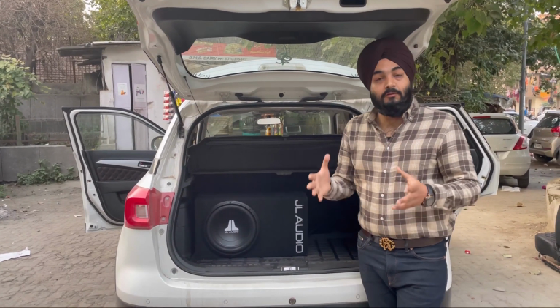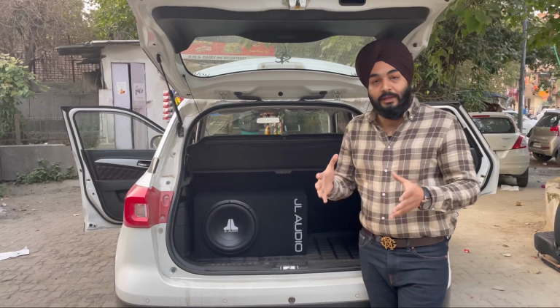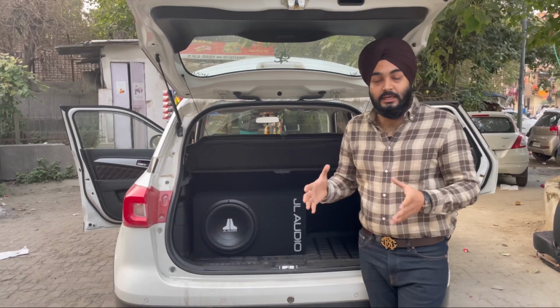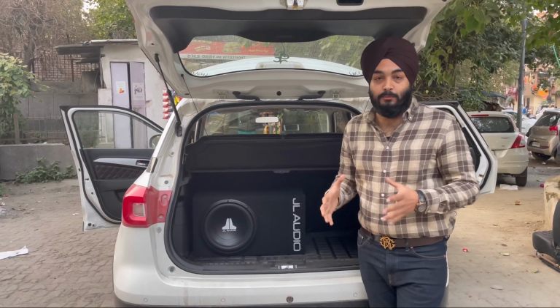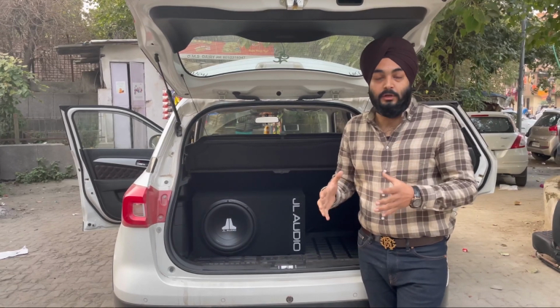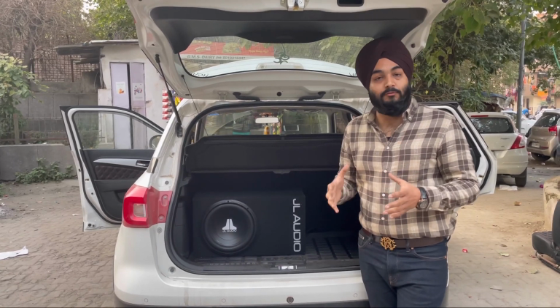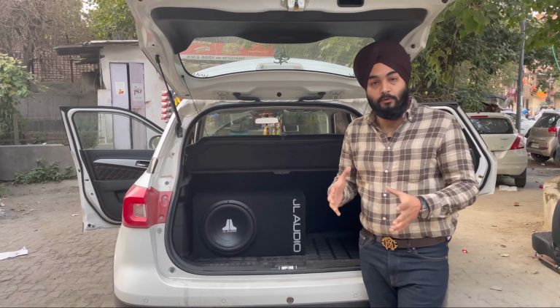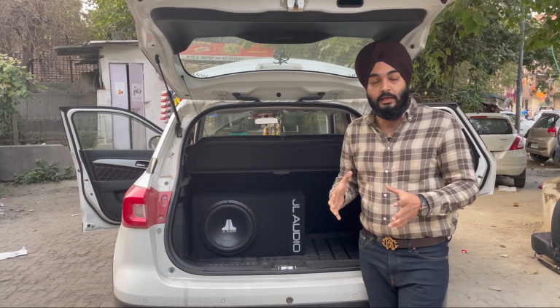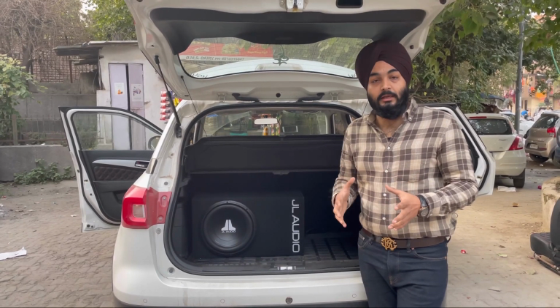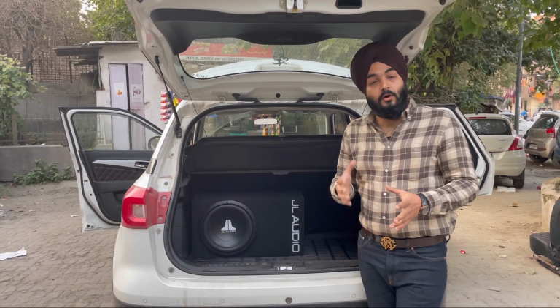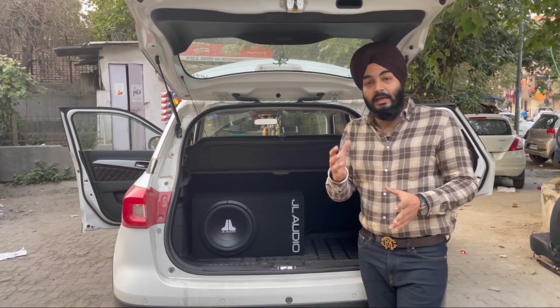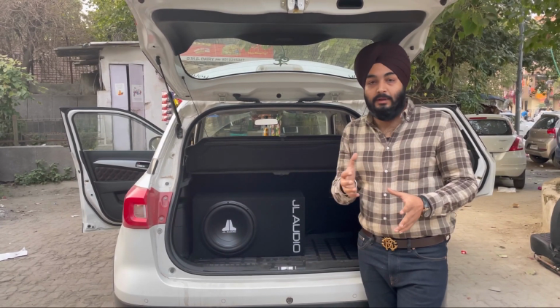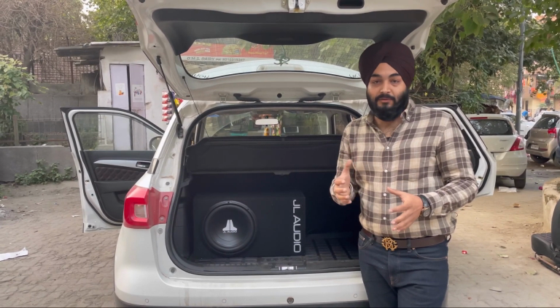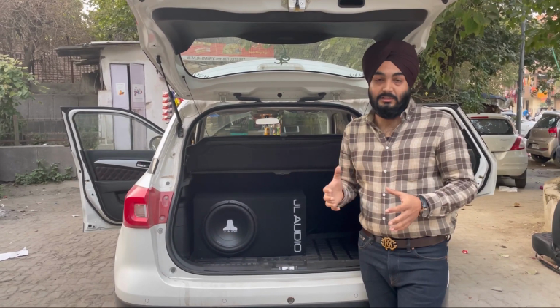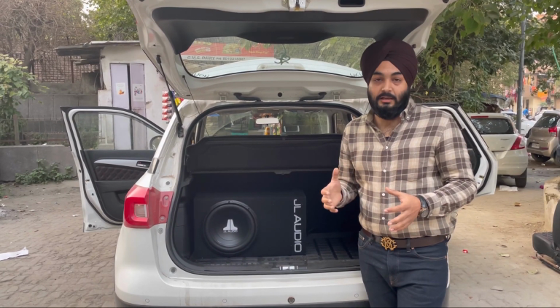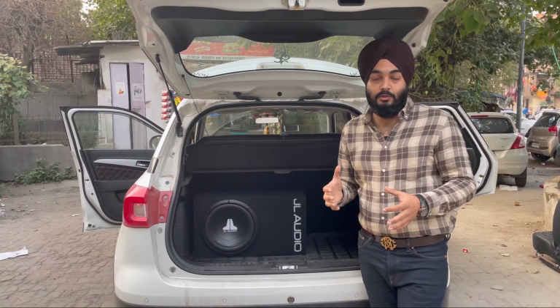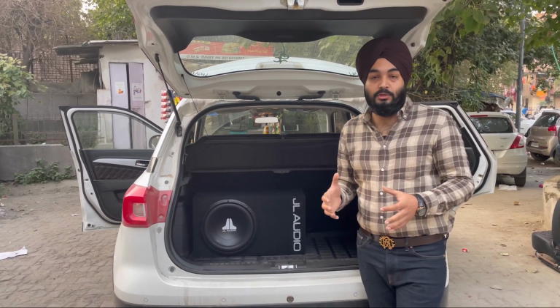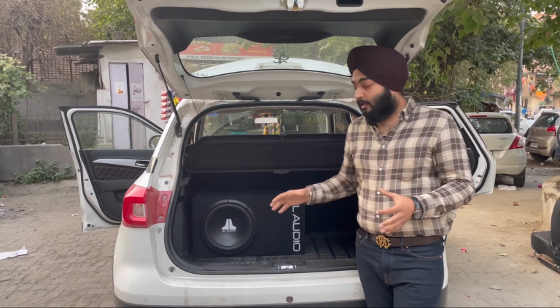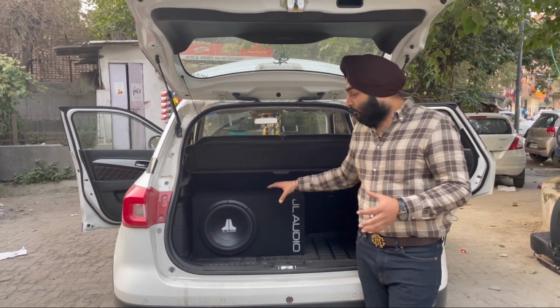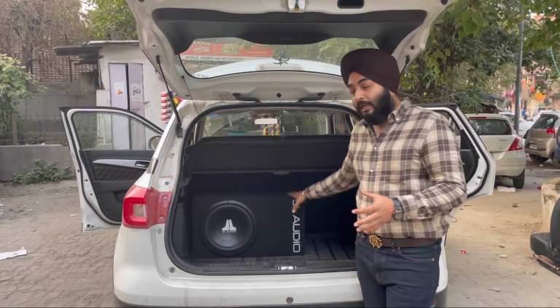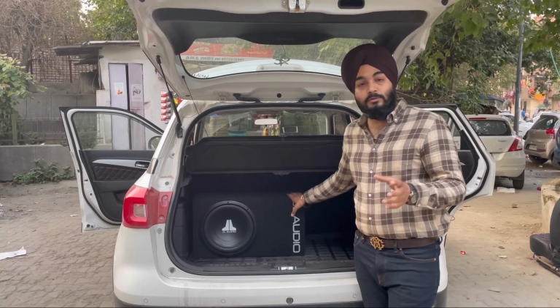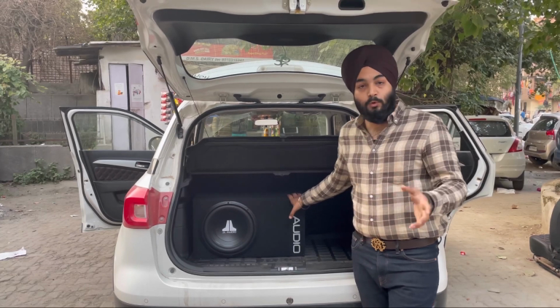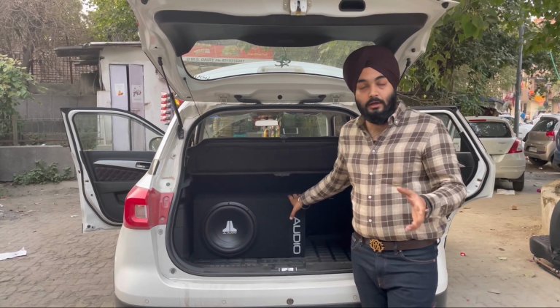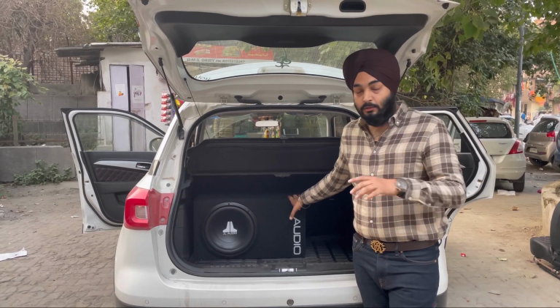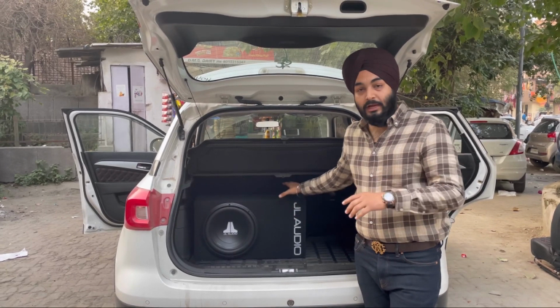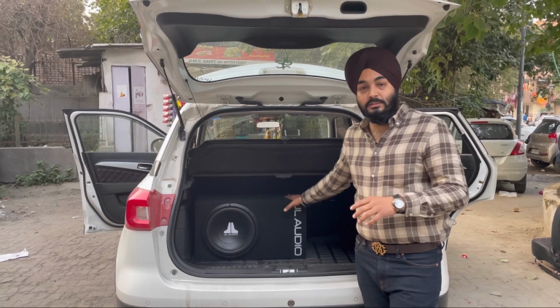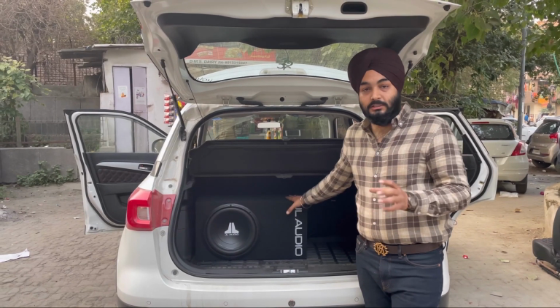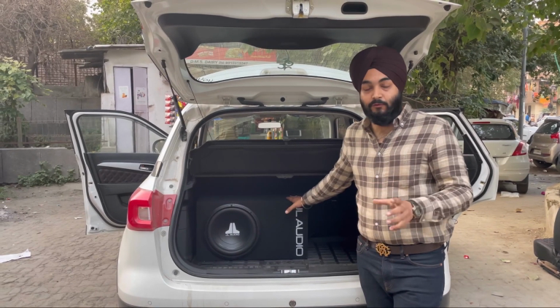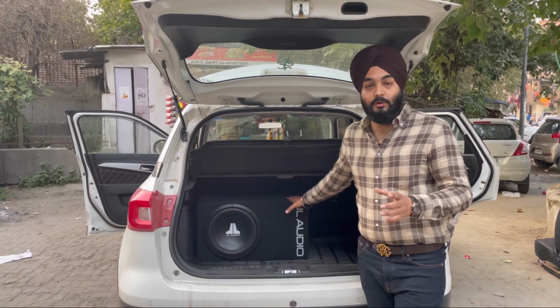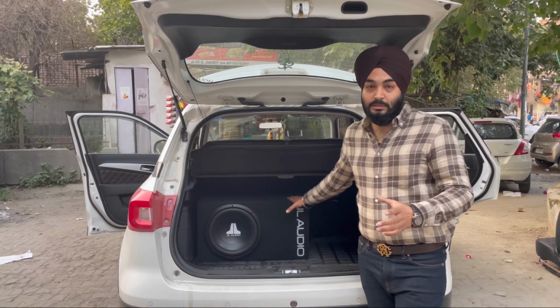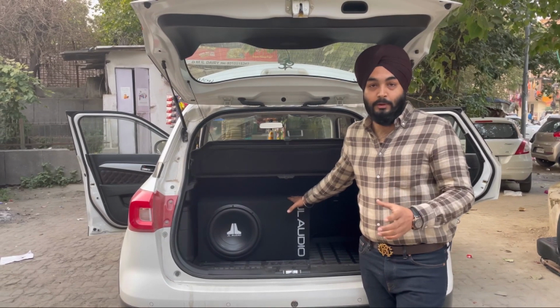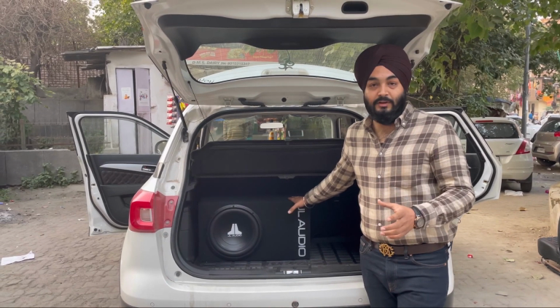How did we do the wiring? We will show you what we have used in this car to drive this subwoofer. We have used a mono amplifier.